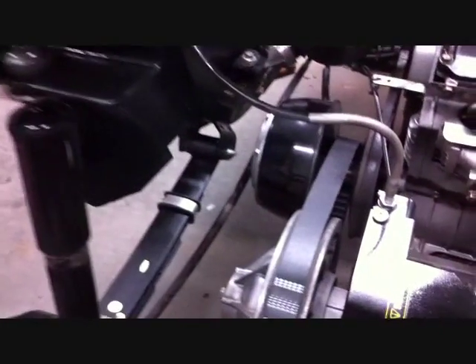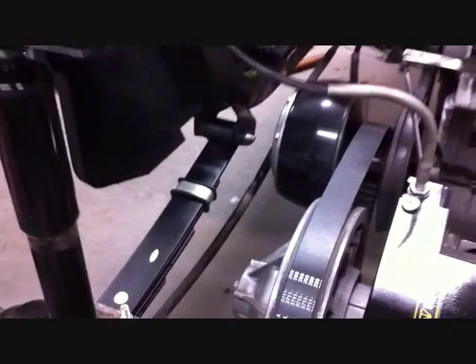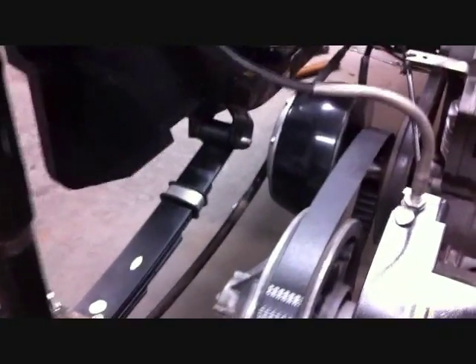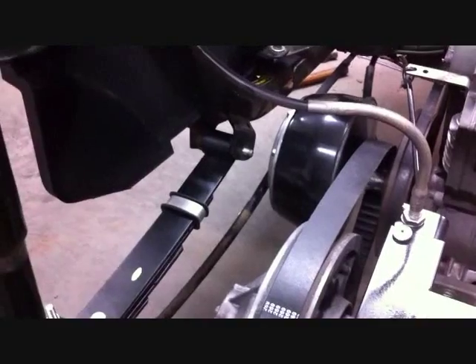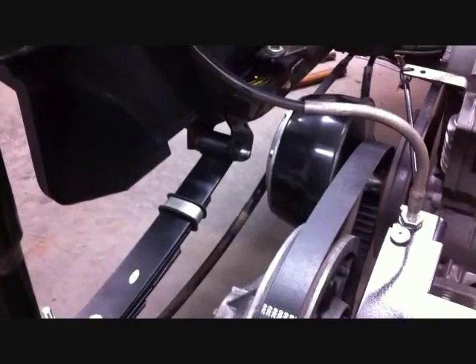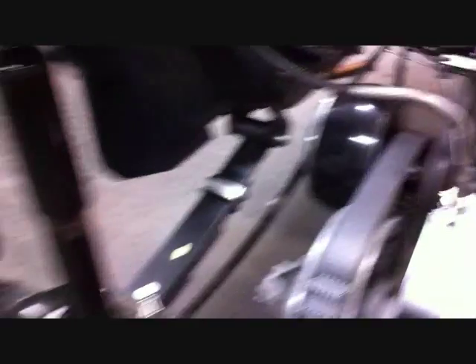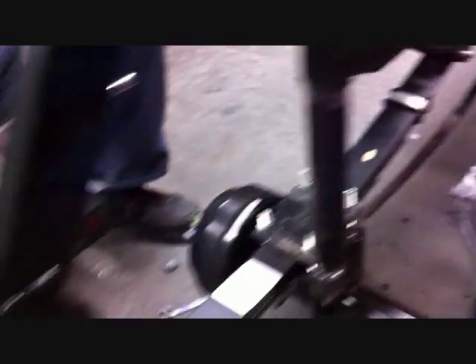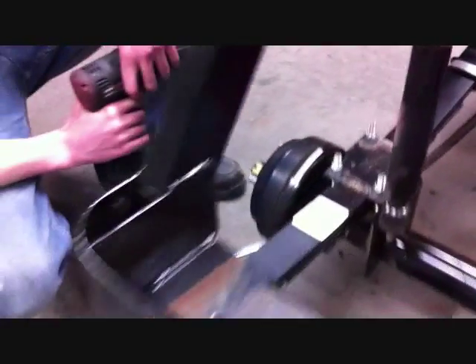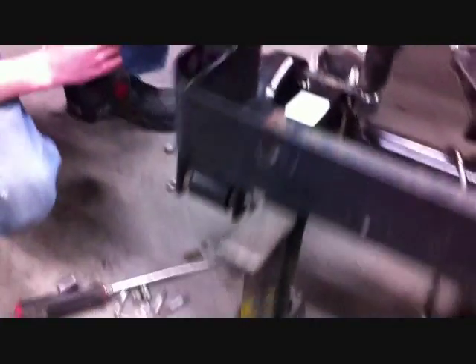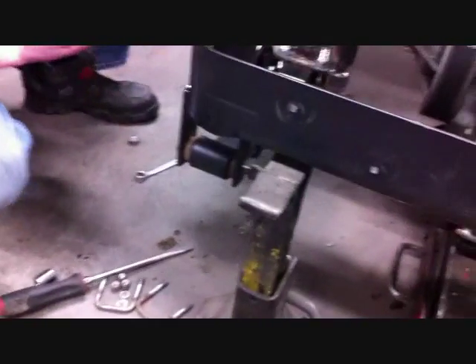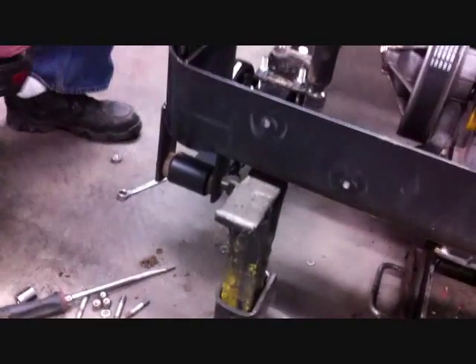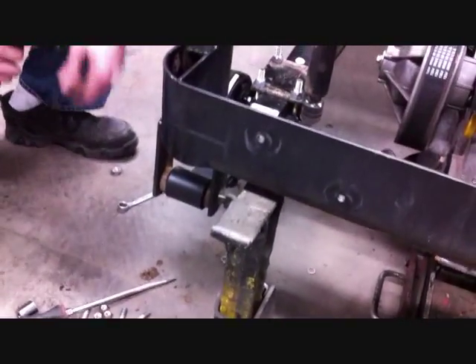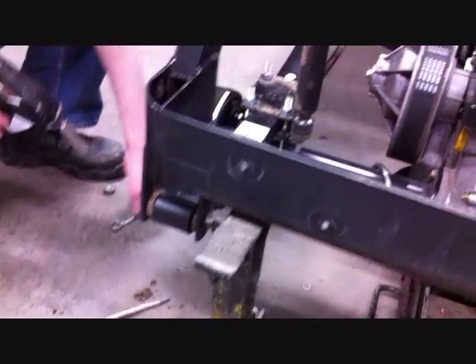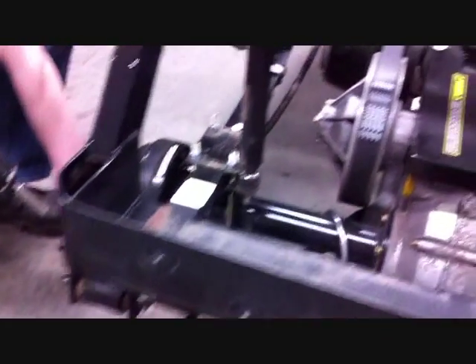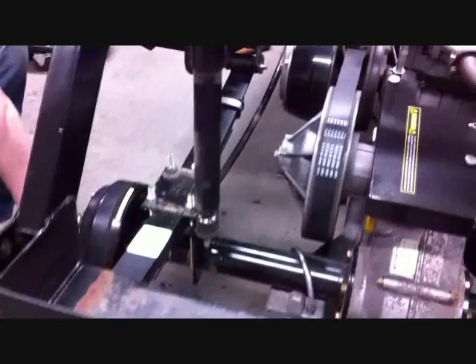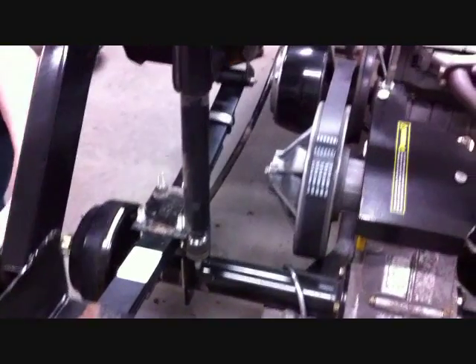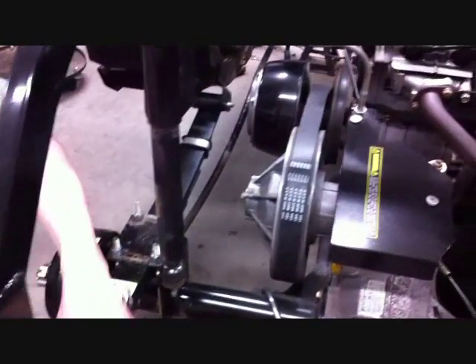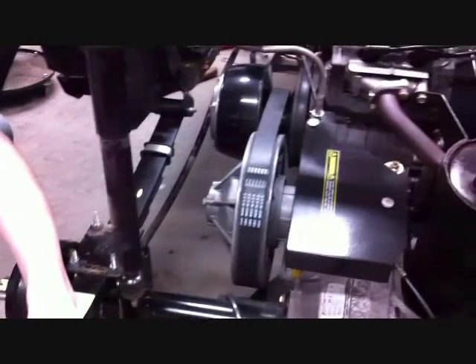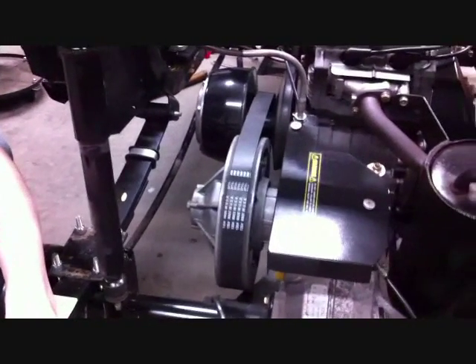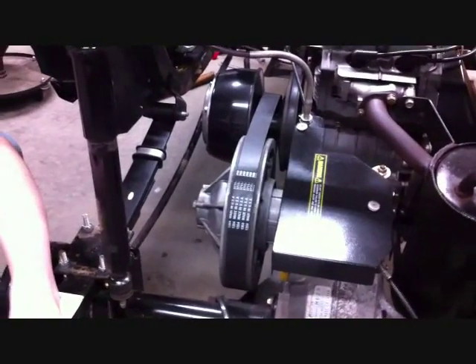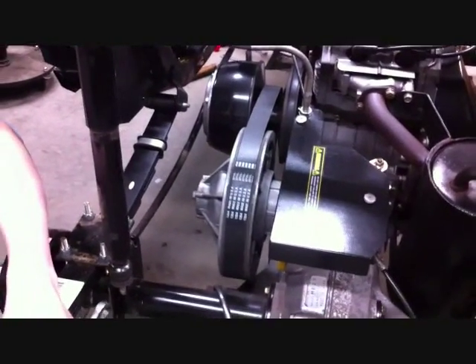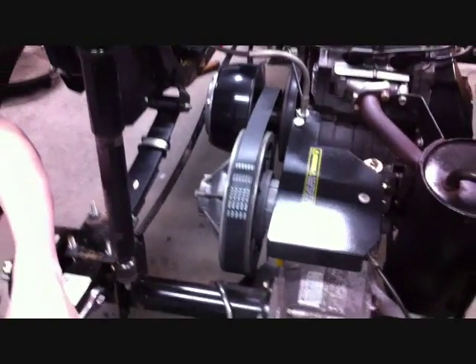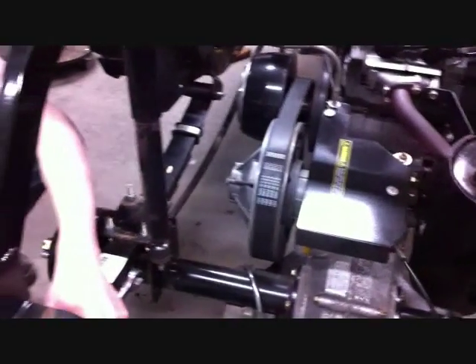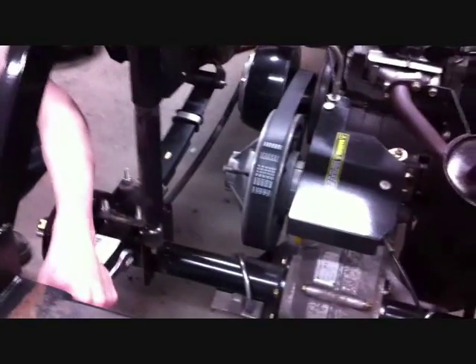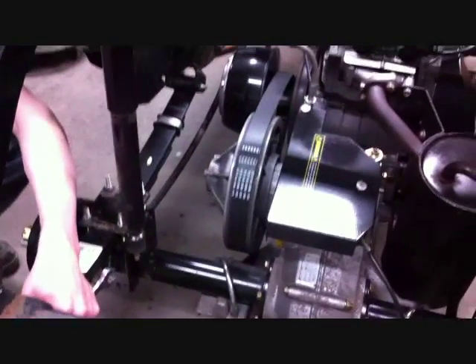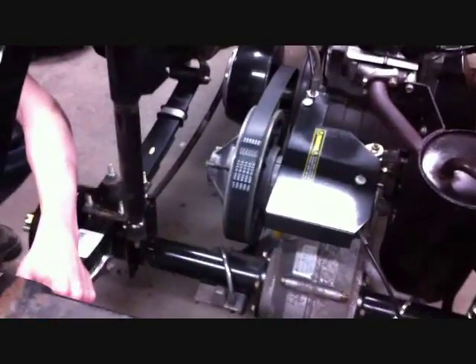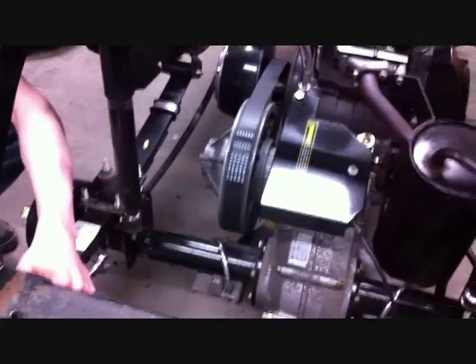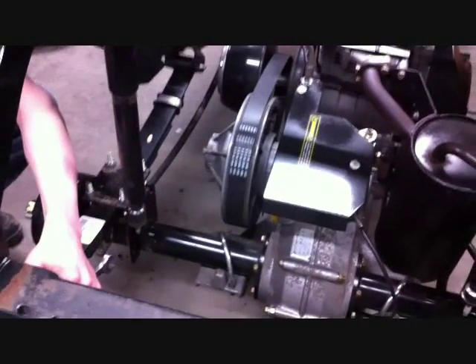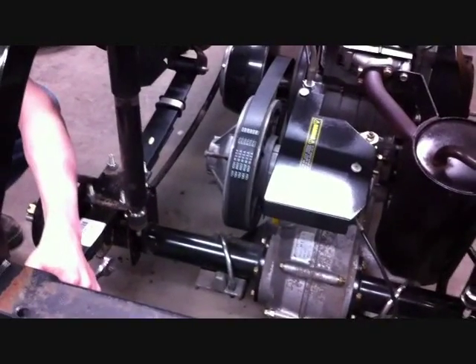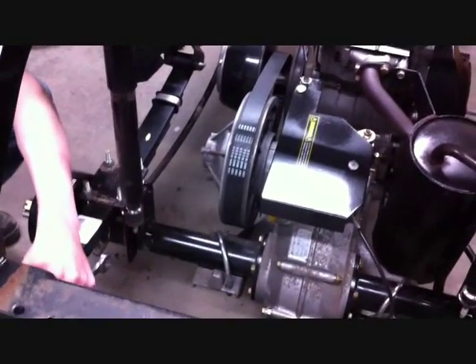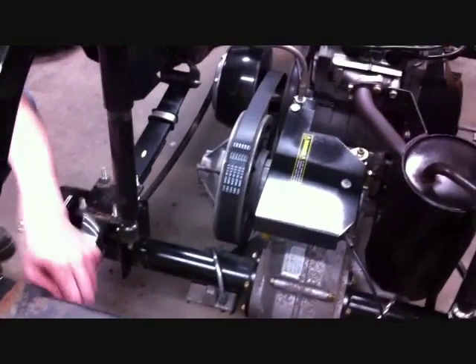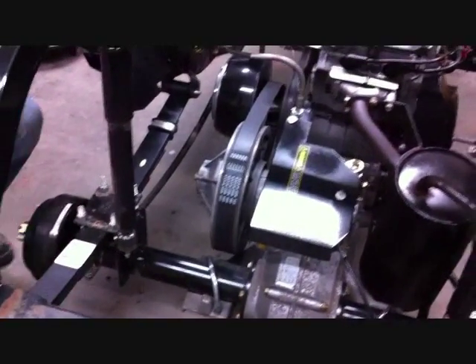Securely install your leaf springs, install your wheels and tires, and double-check all your nuts and bolts are securely tightened. And you're done.